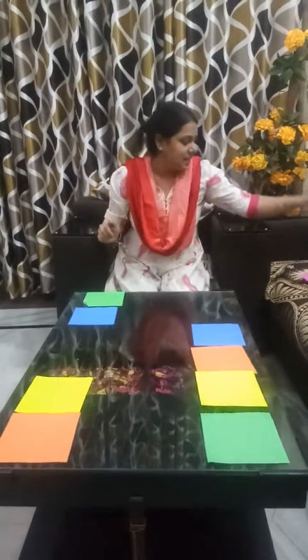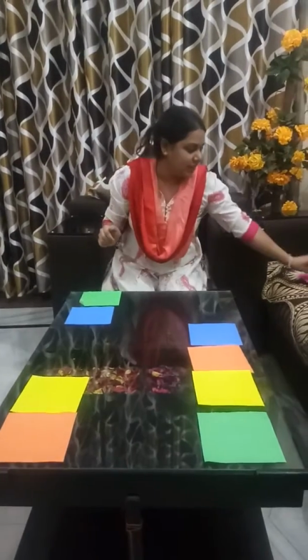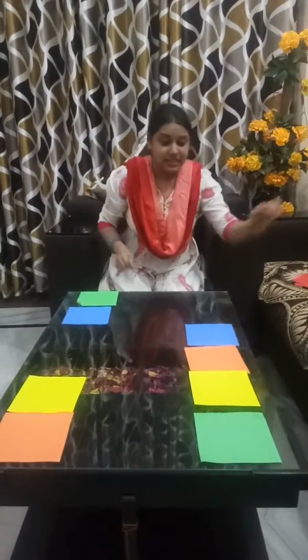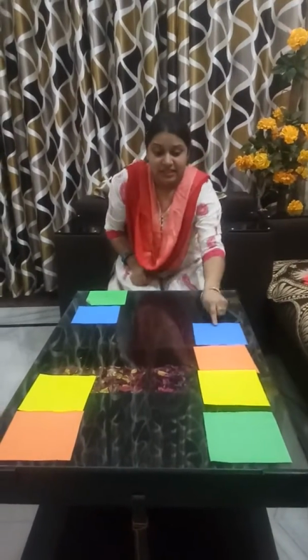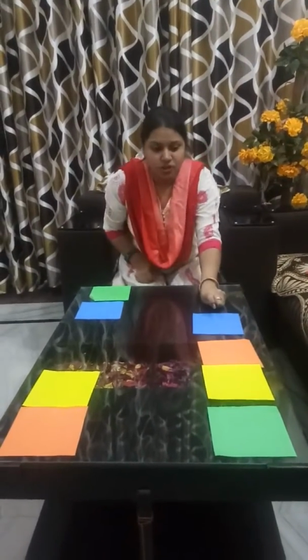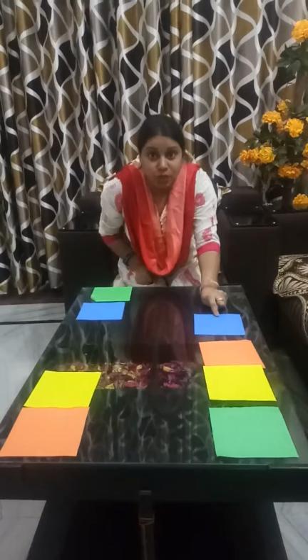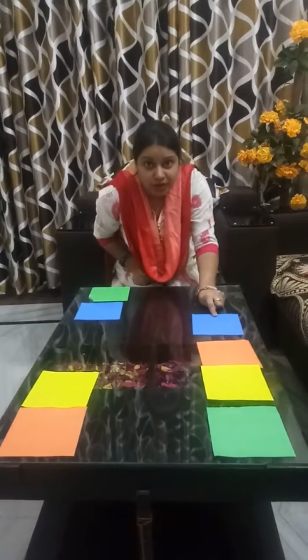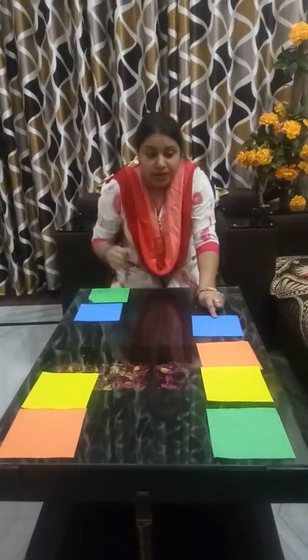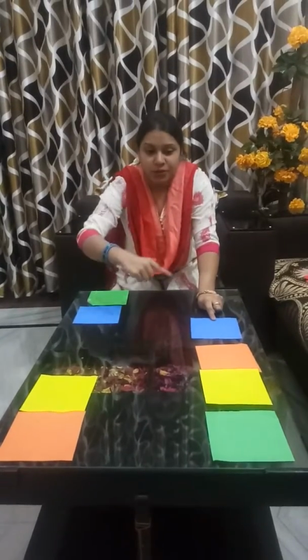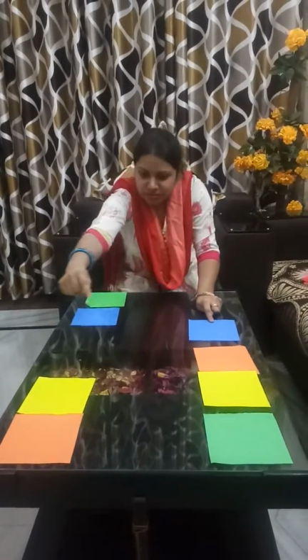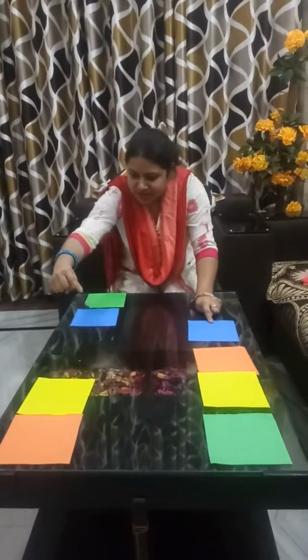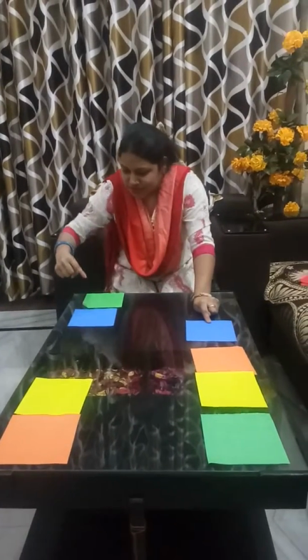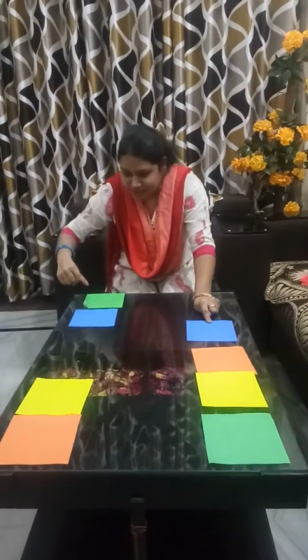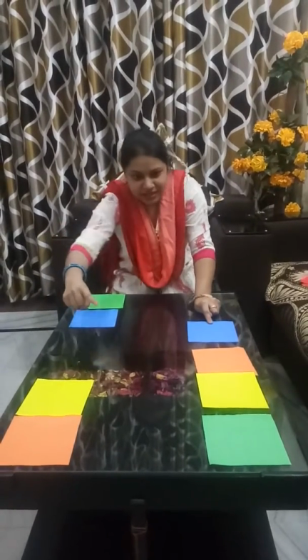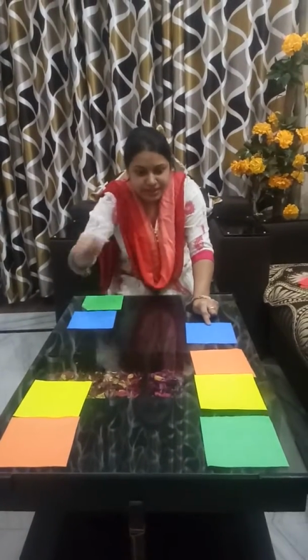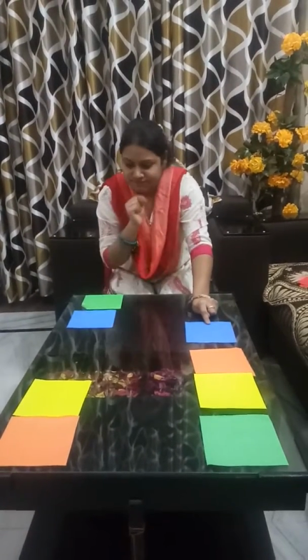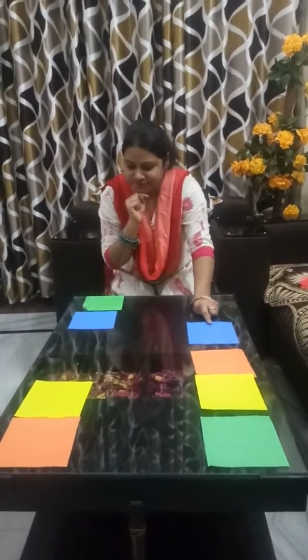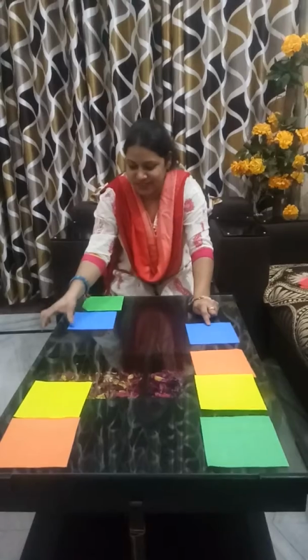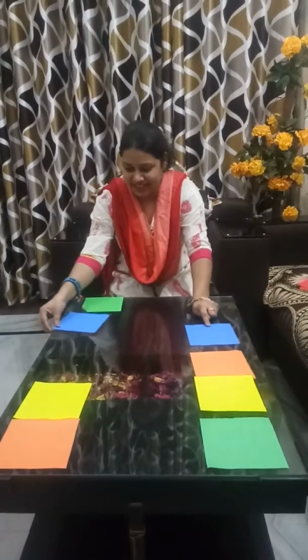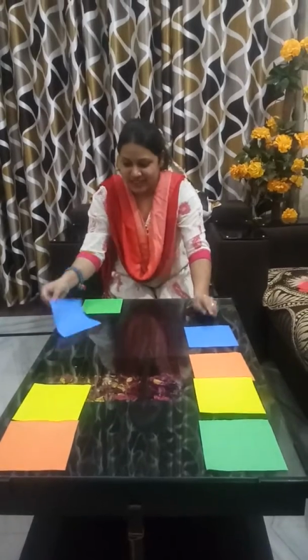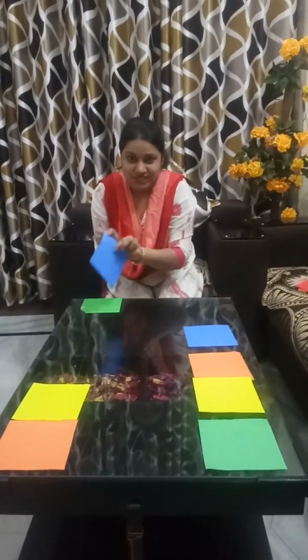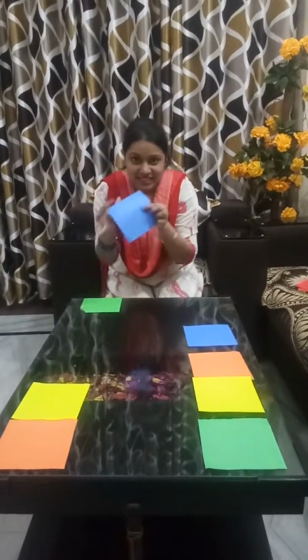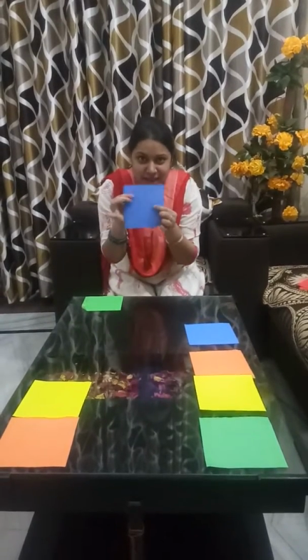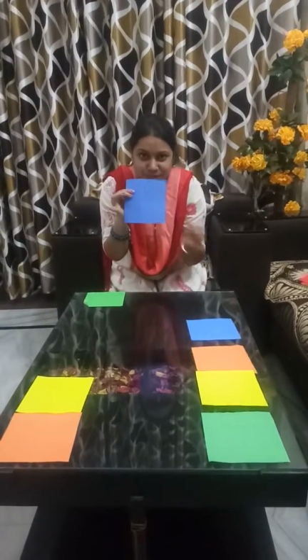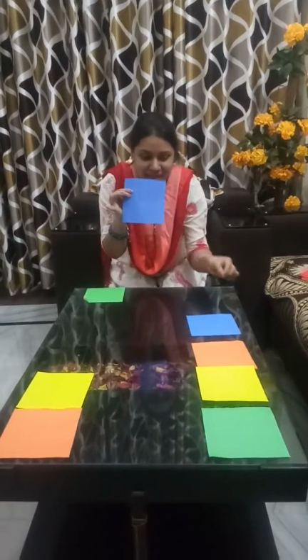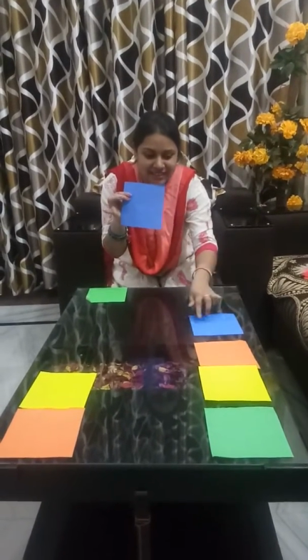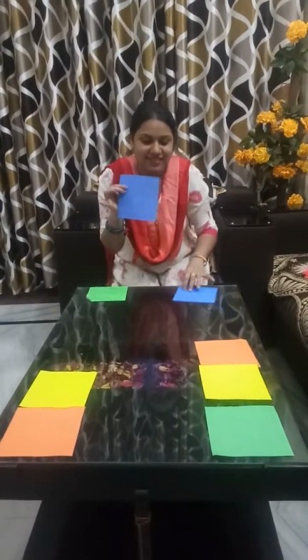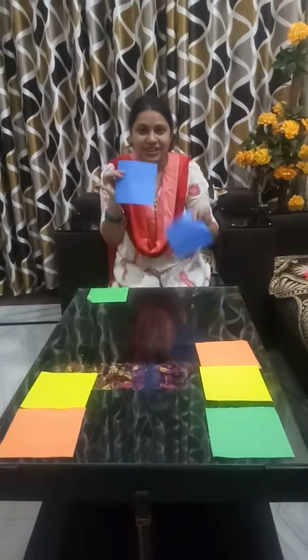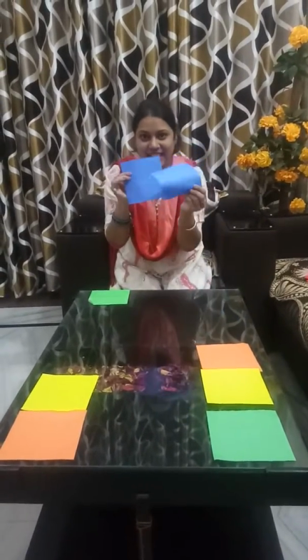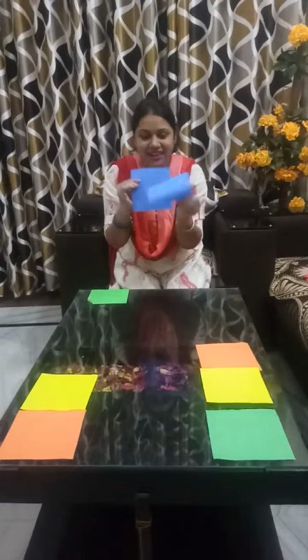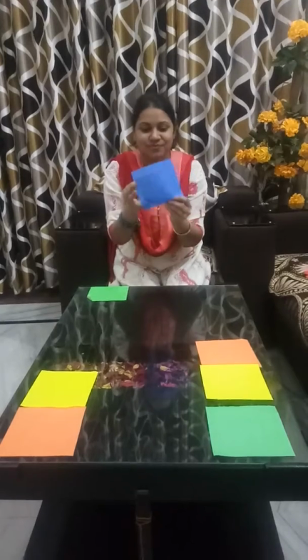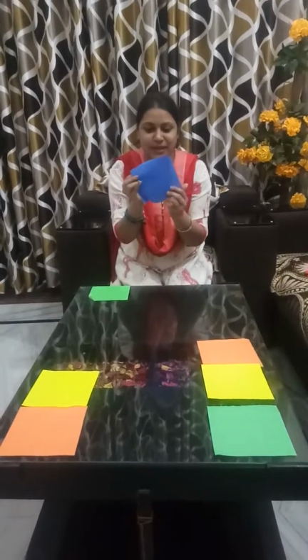Now next is this is a blue color. Where is the blue color? Blue color, blue color. This one. So this is a blue color. Blue color.